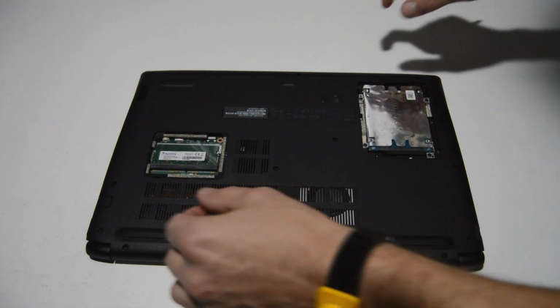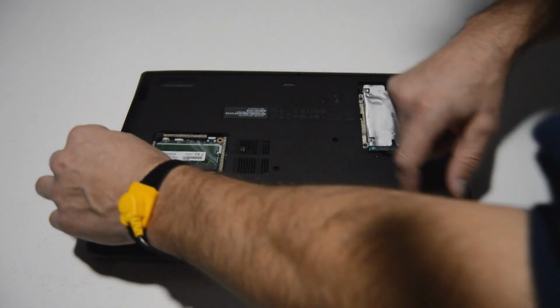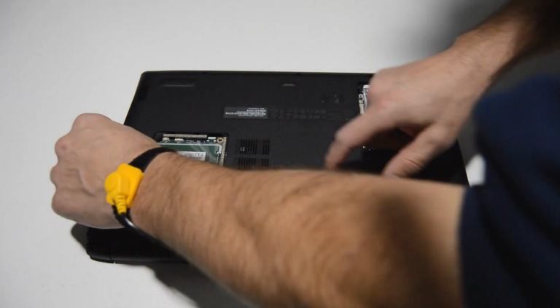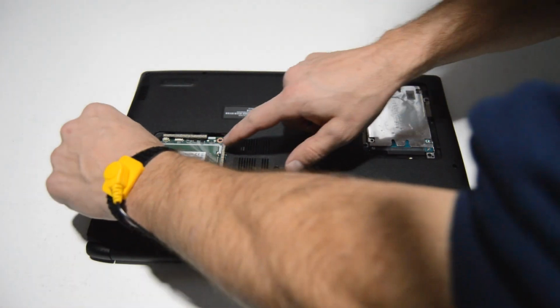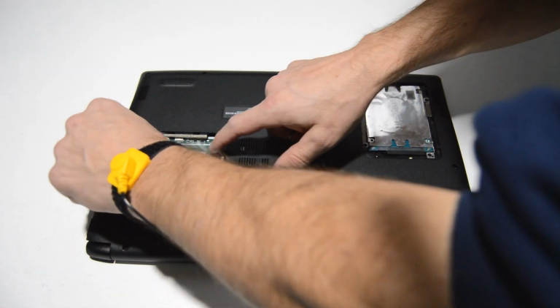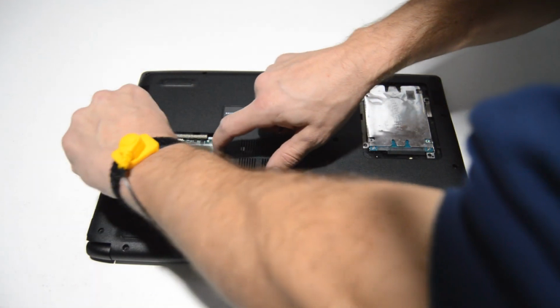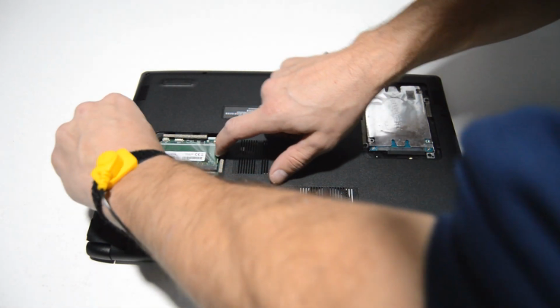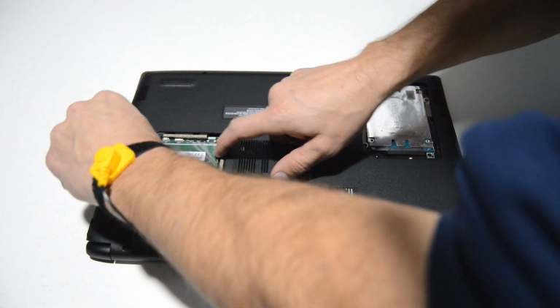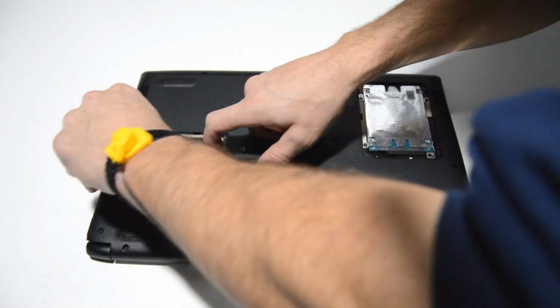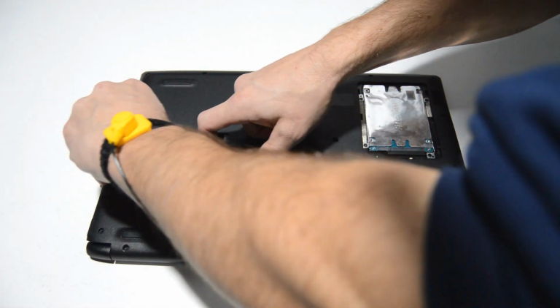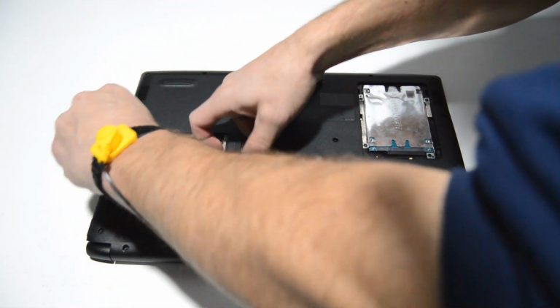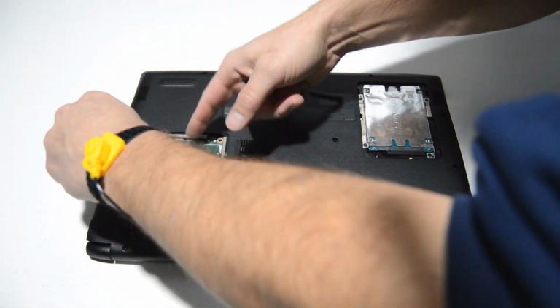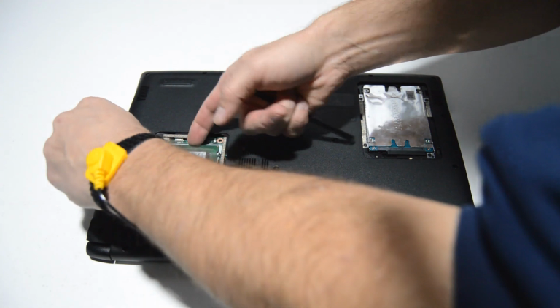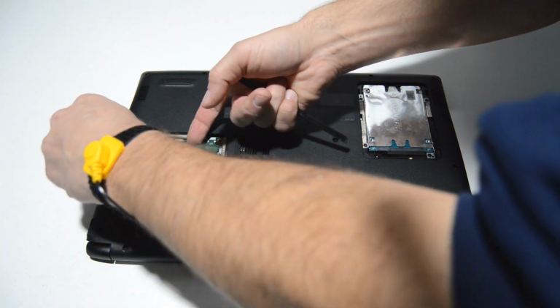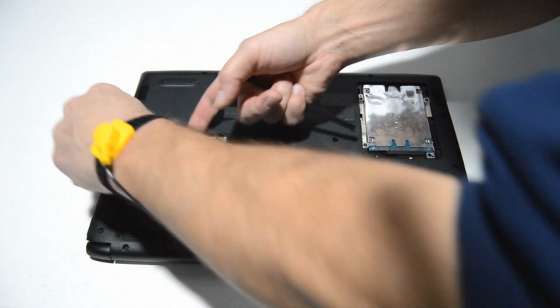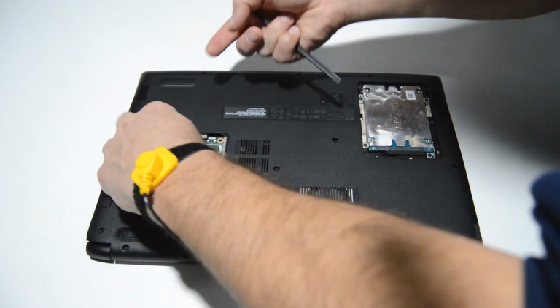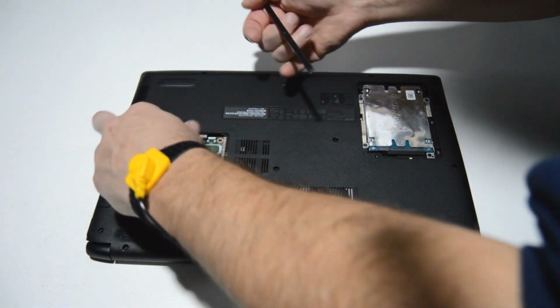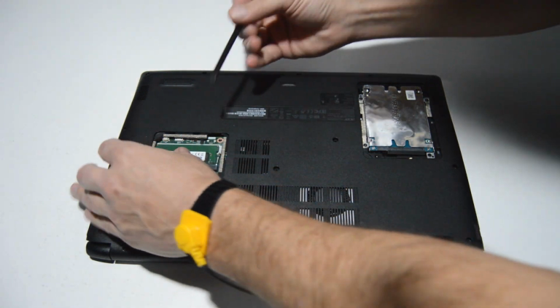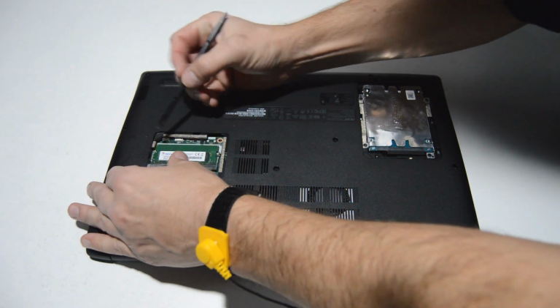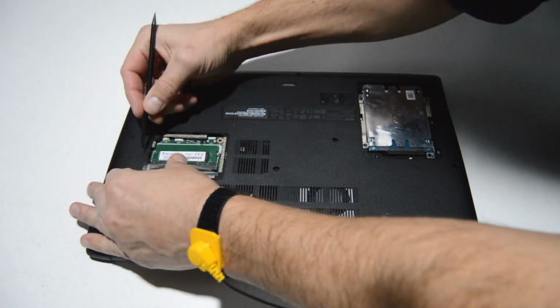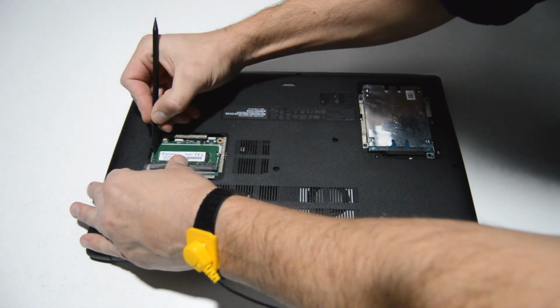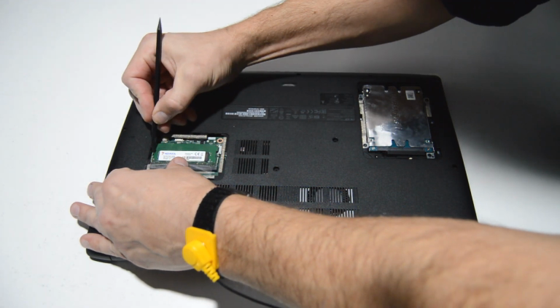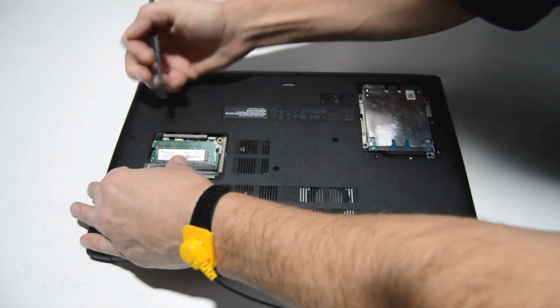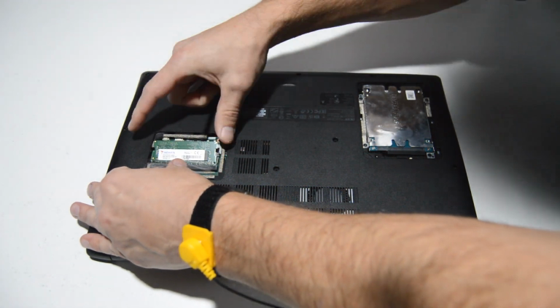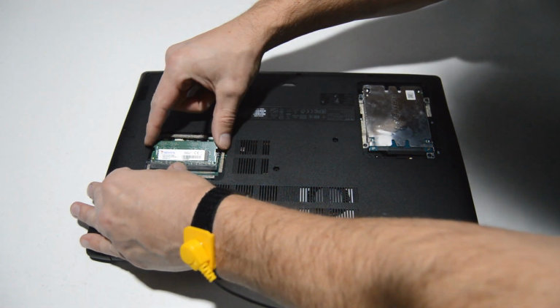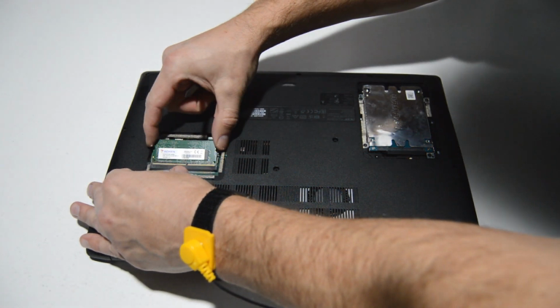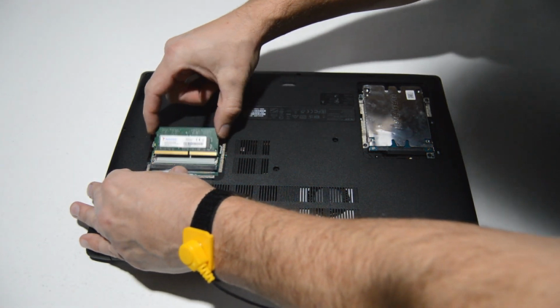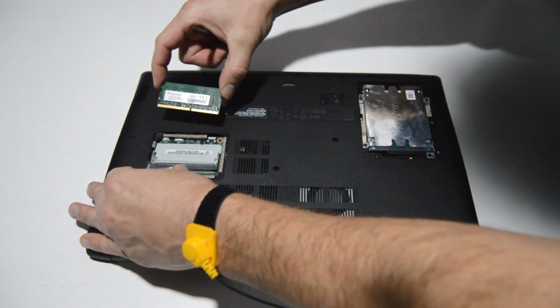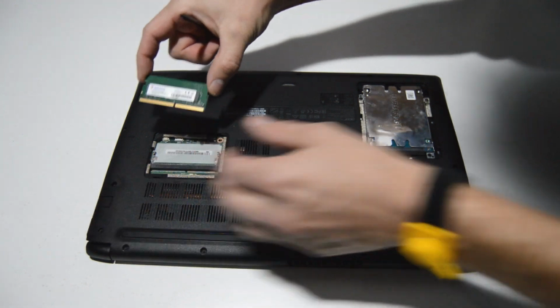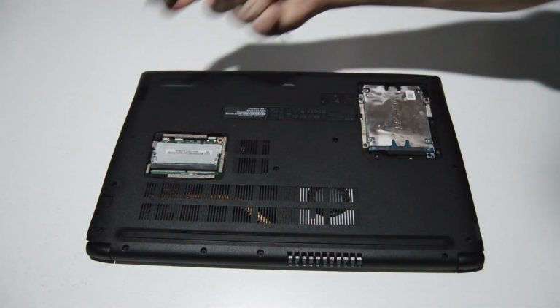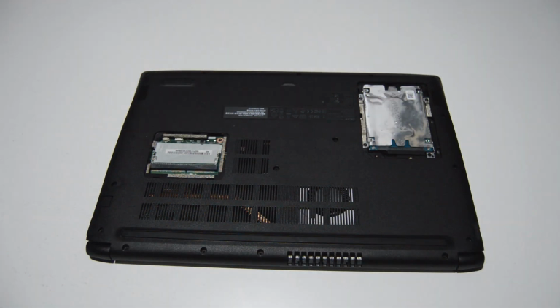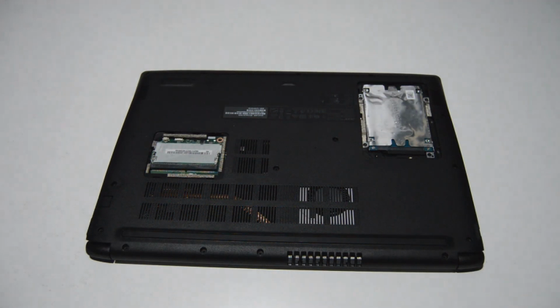For the RAM stick, we're just going to spread the little retainer bars, and once that memory stick pops up we can pull it straight out.